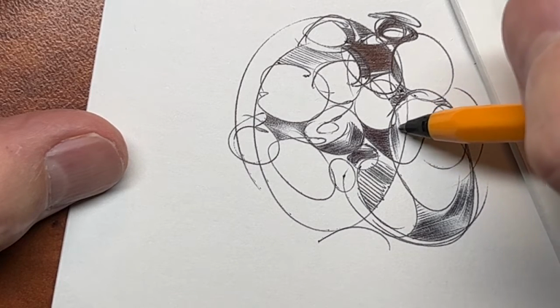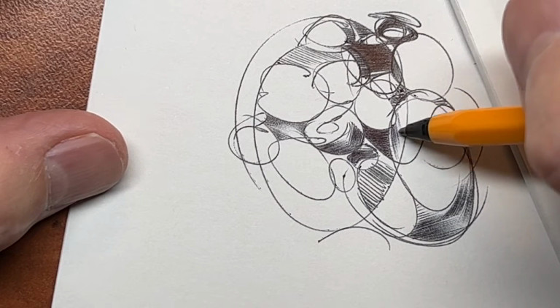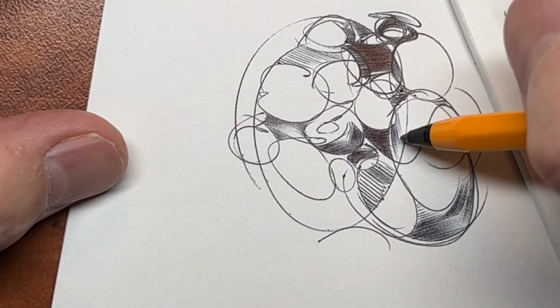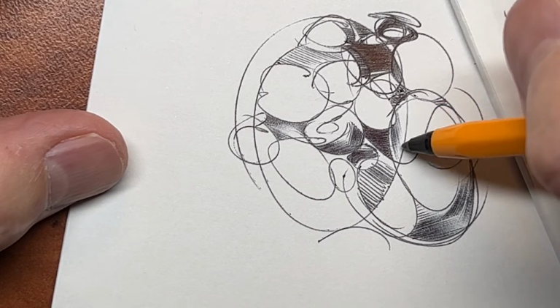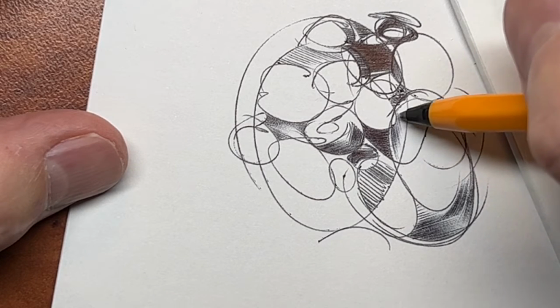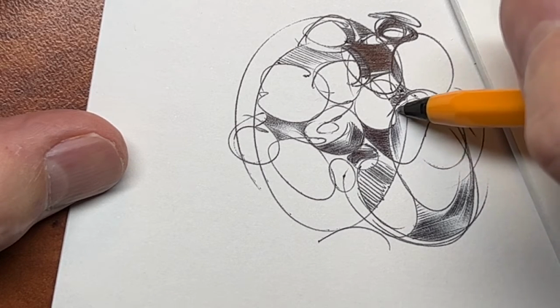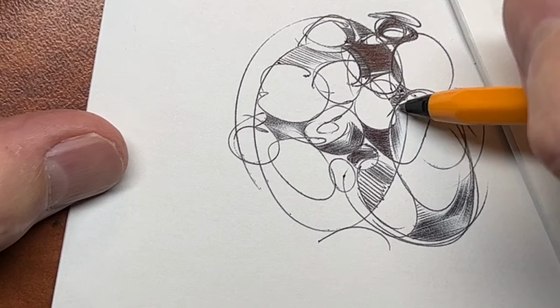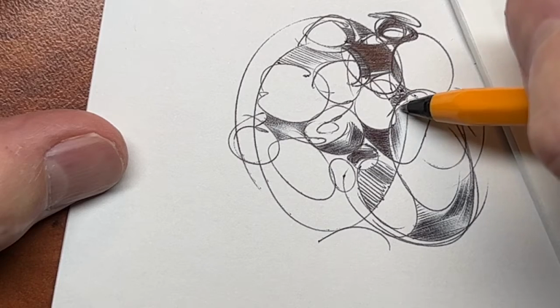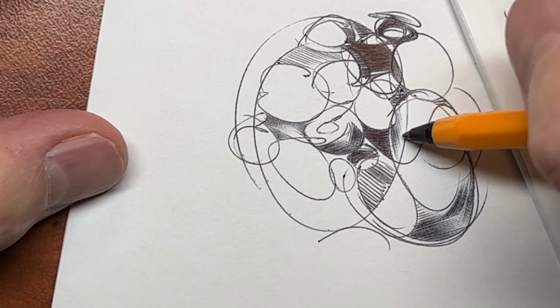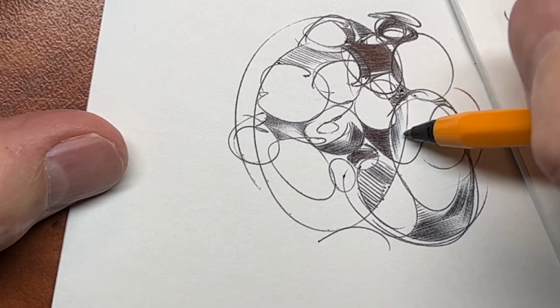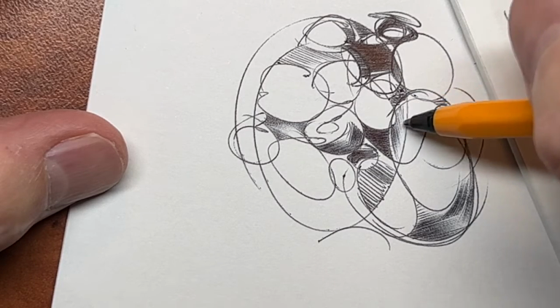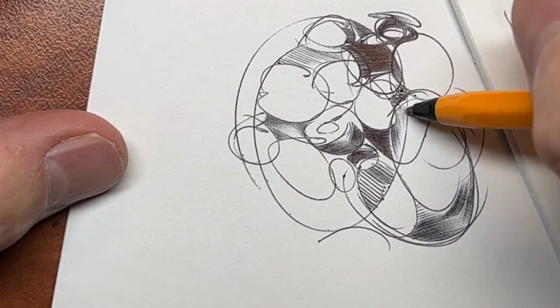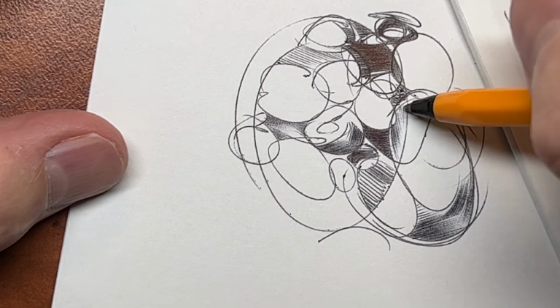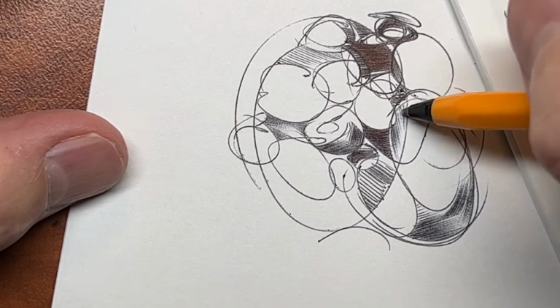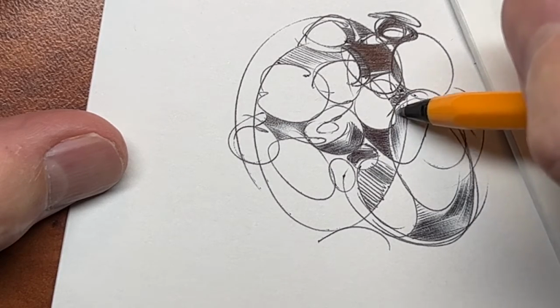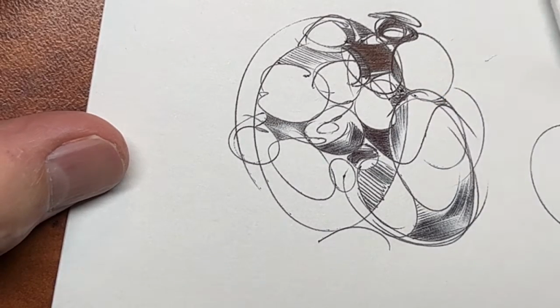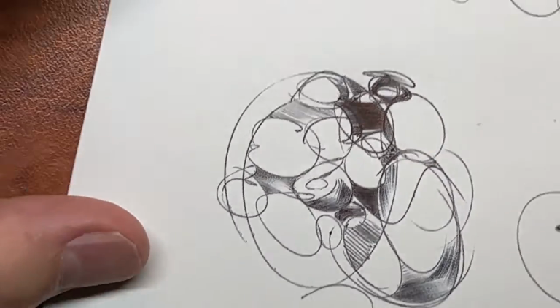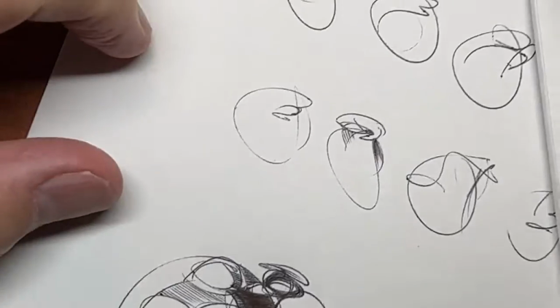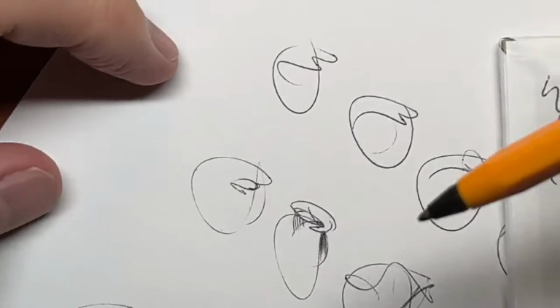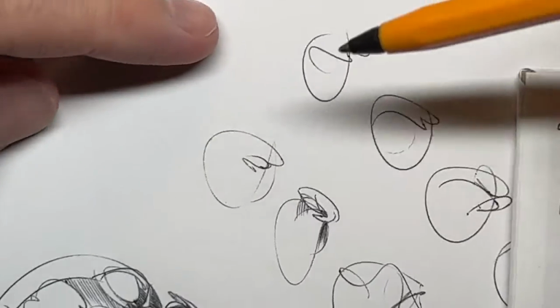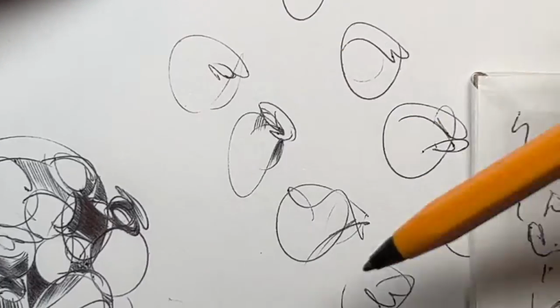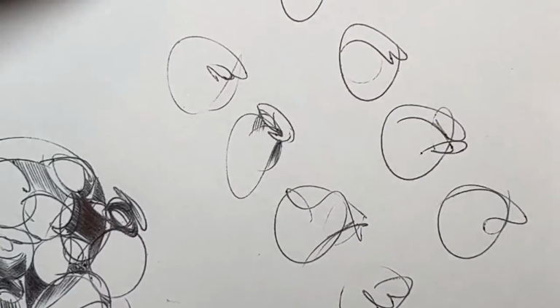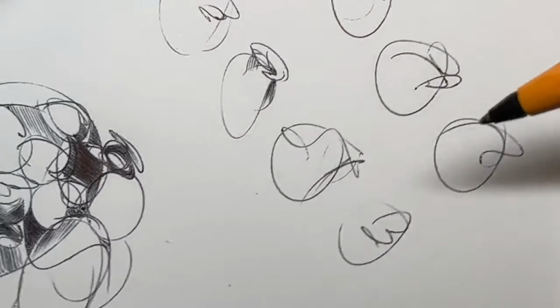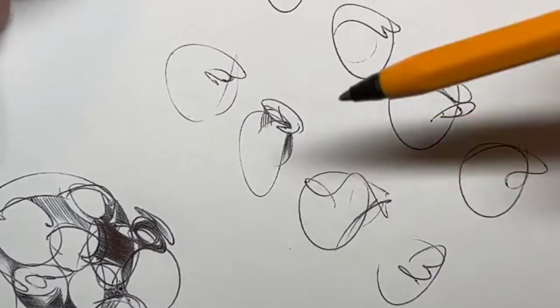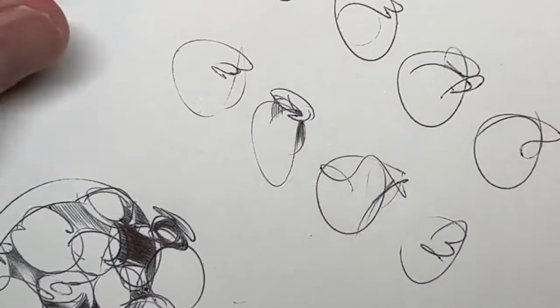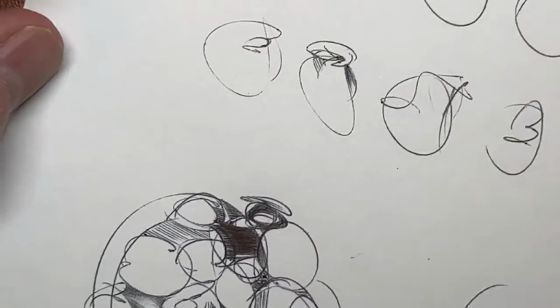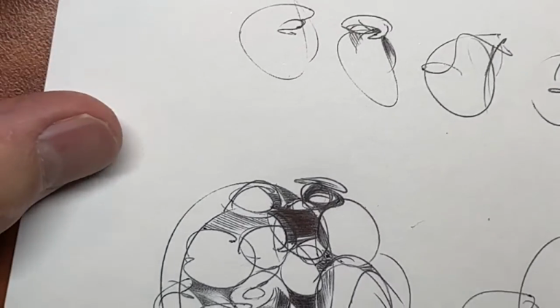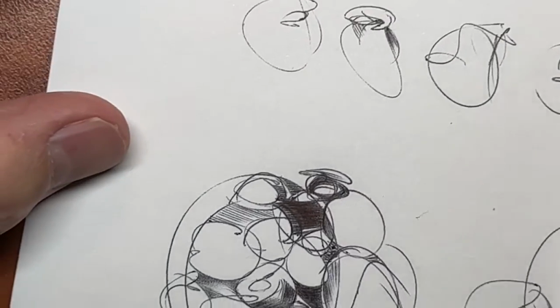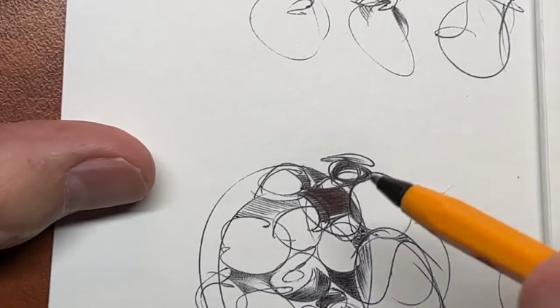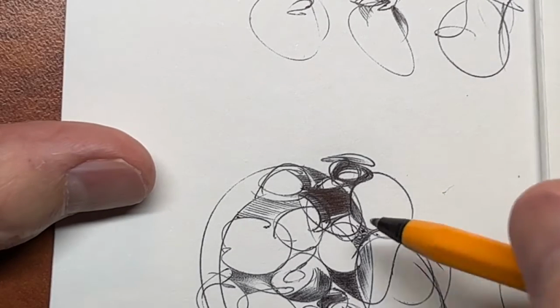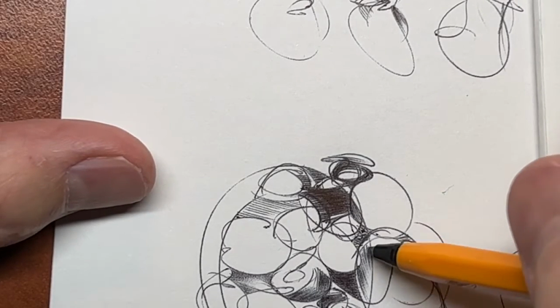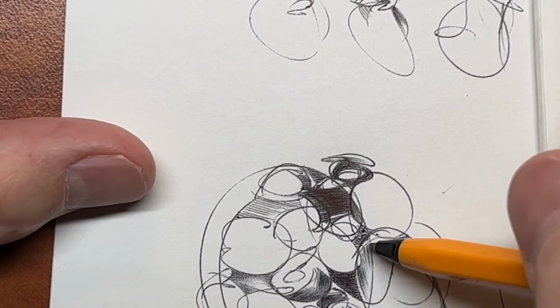Now I'm on the shading again. I'll probably go back to the circles, because these circles and curves here — I will get back into those.